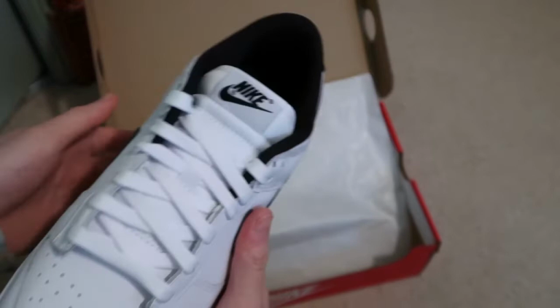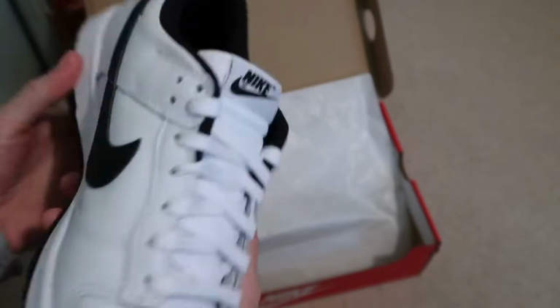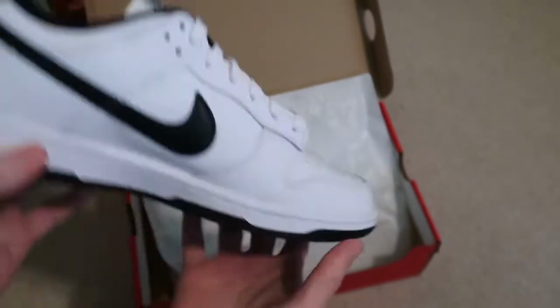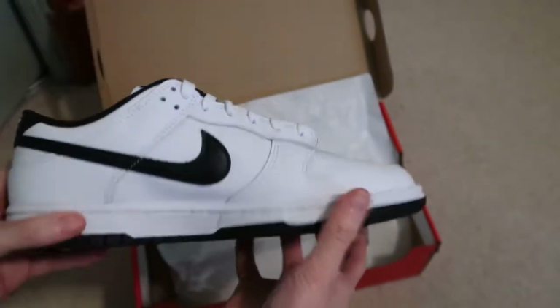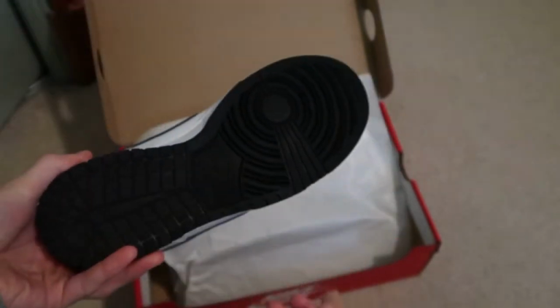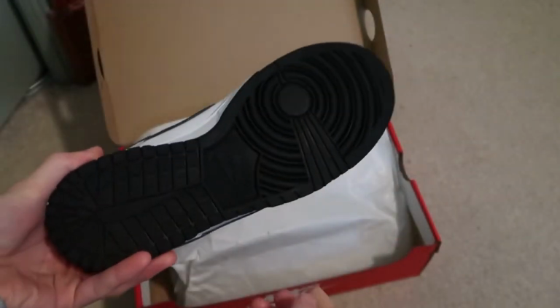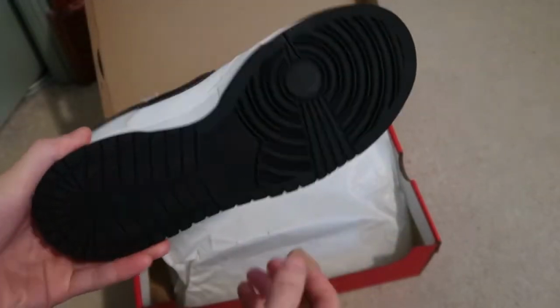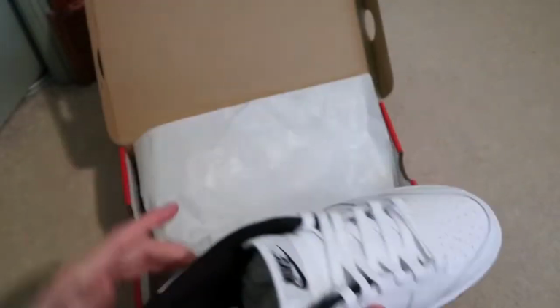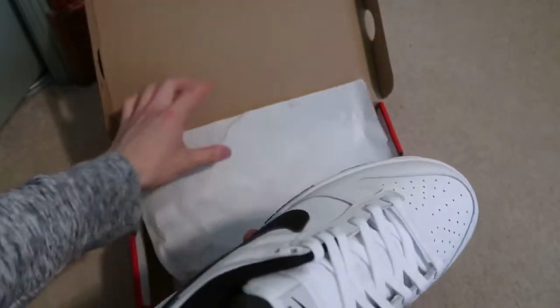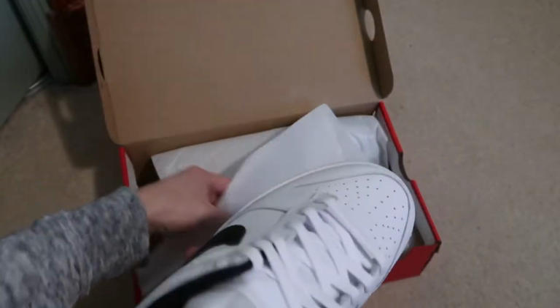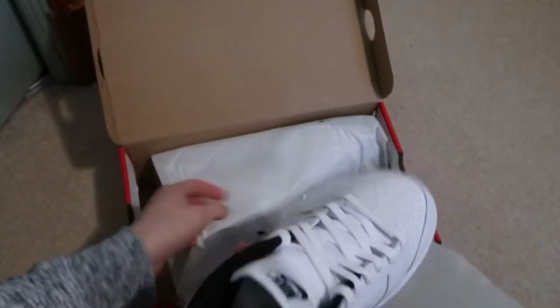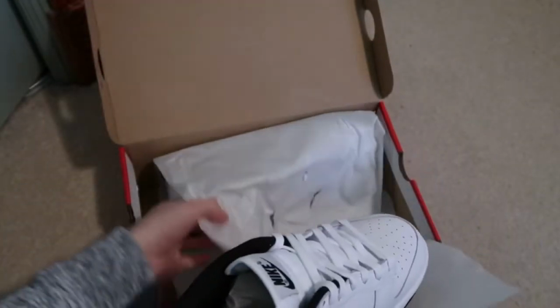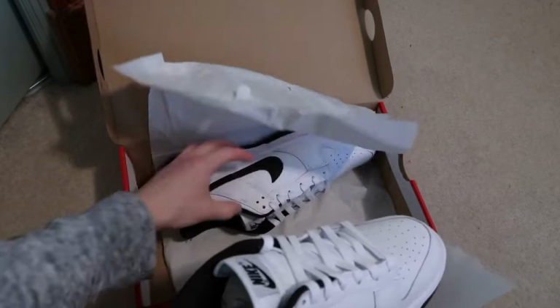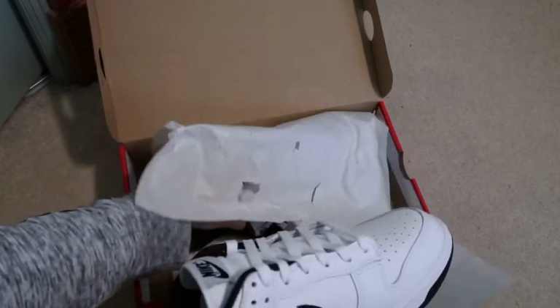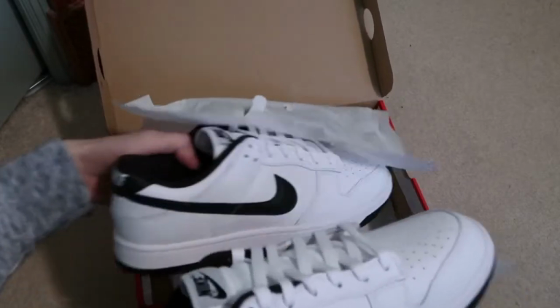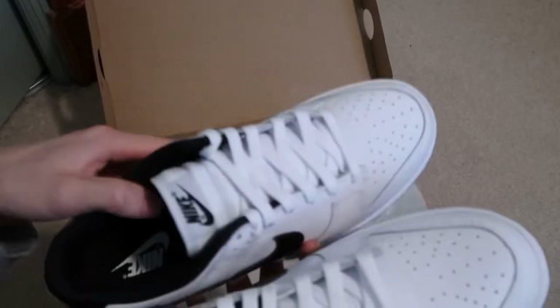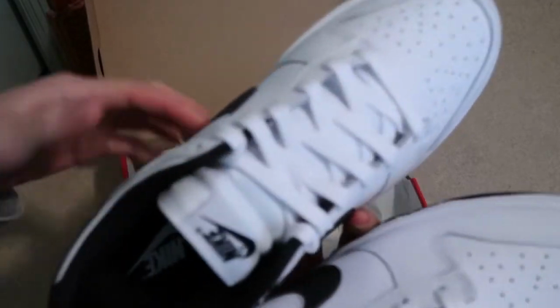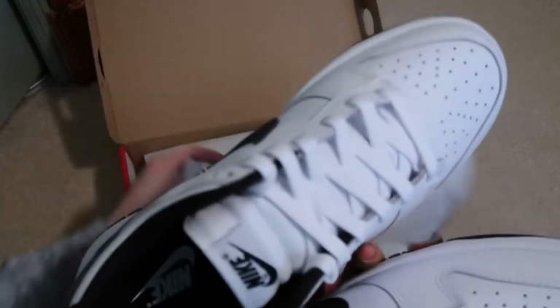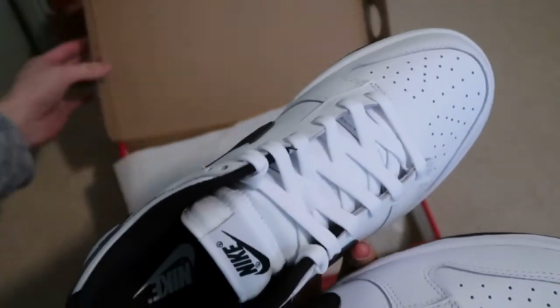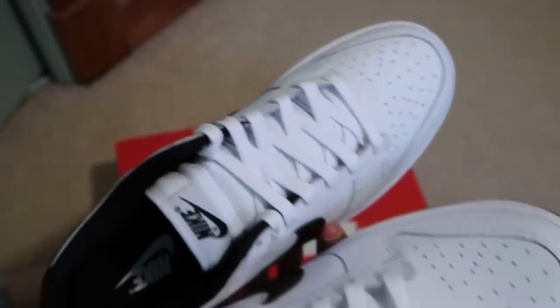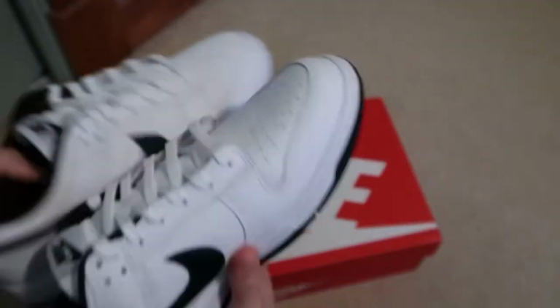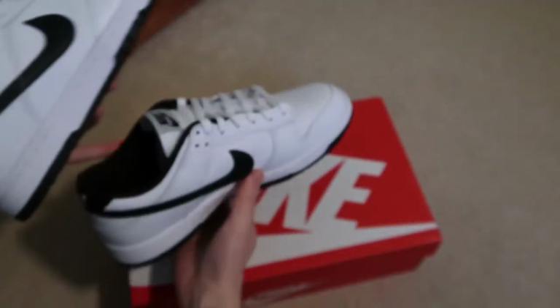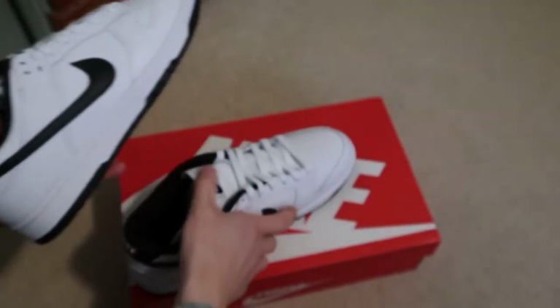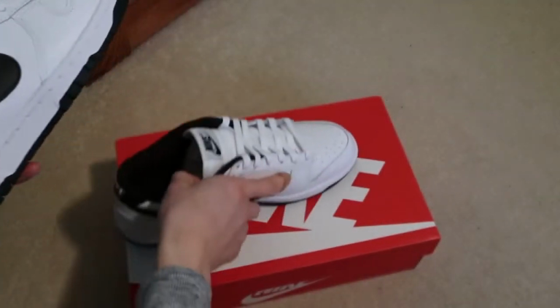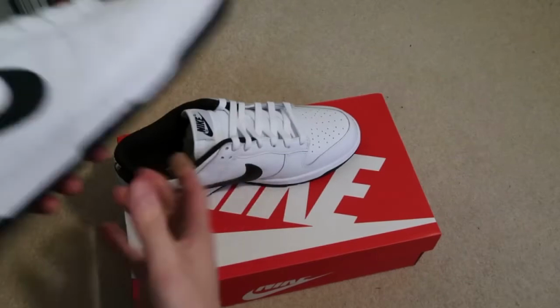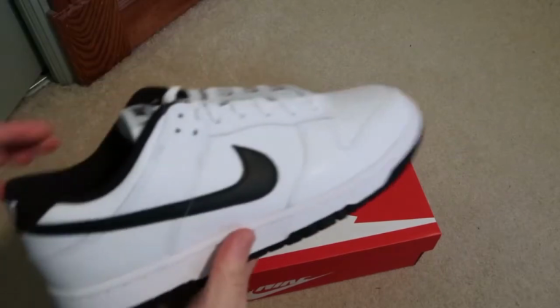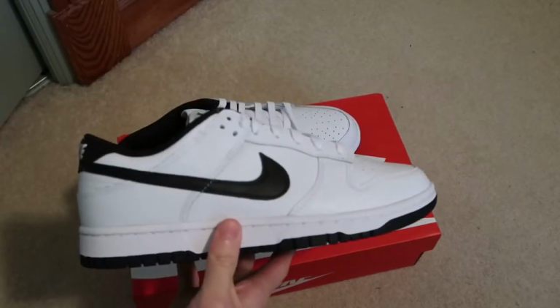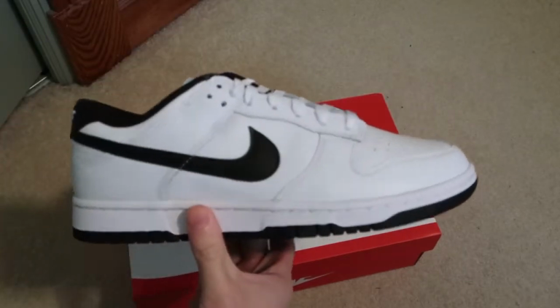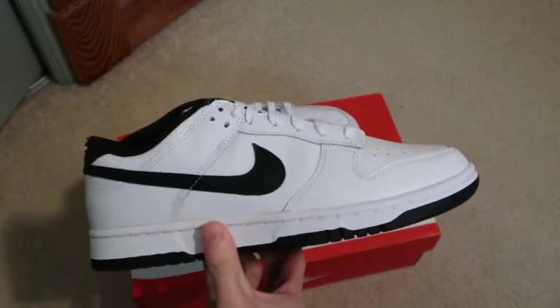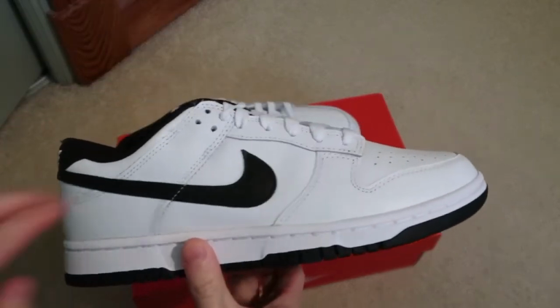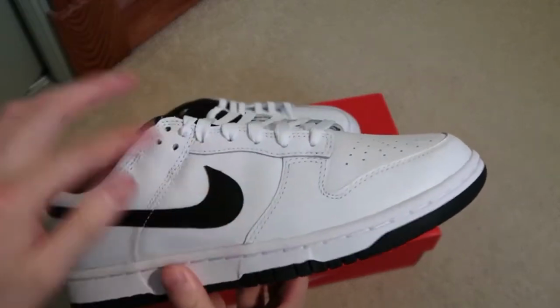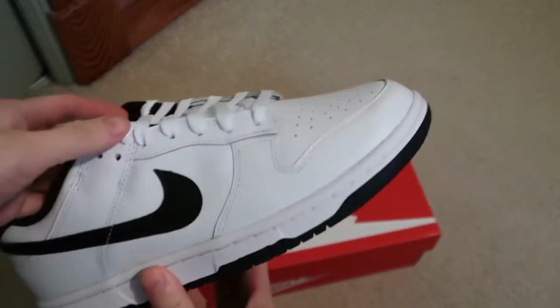Black bottoms on these dunks. Same quality as the Panda Dunks — black and whites — but these are just like the white and black version of it.